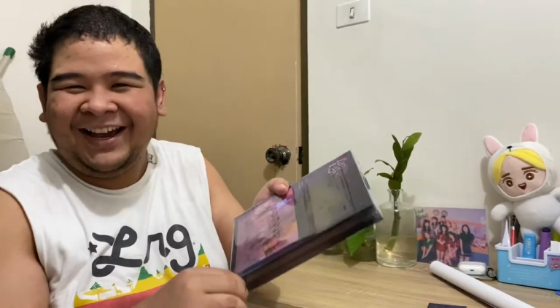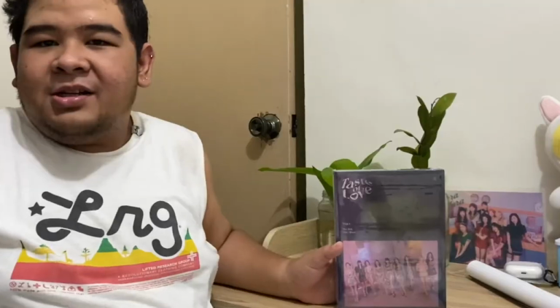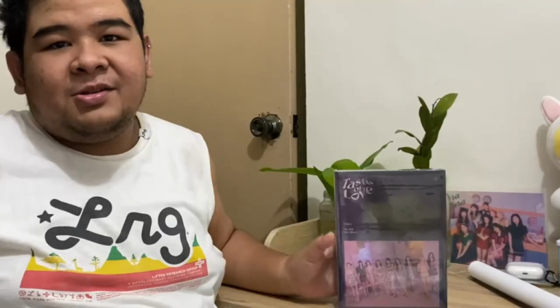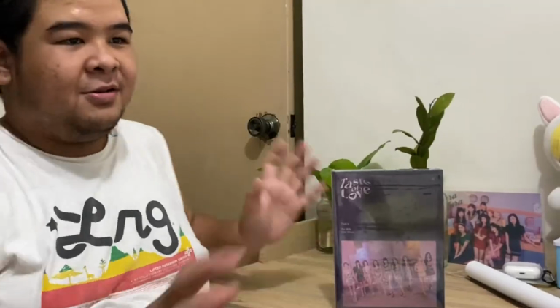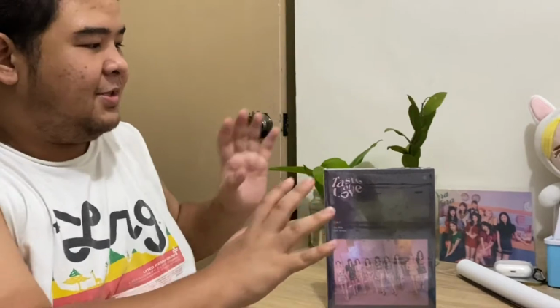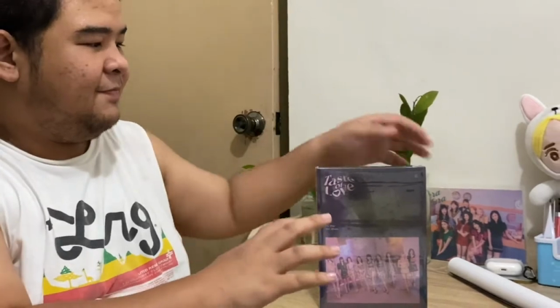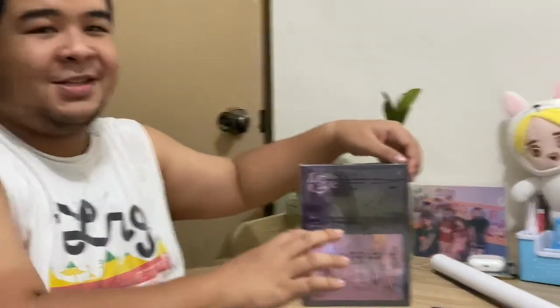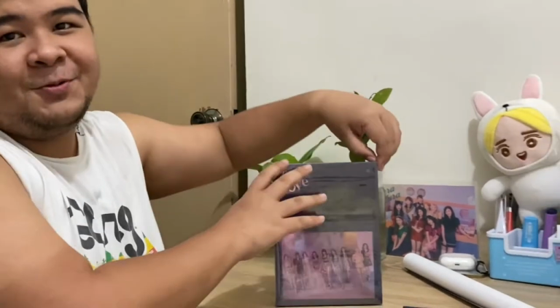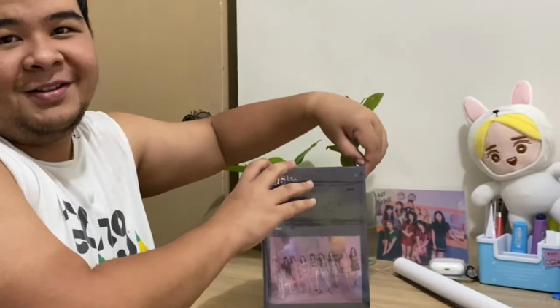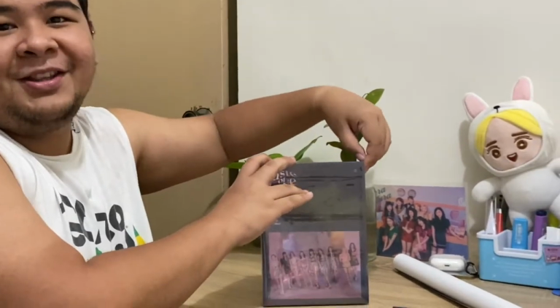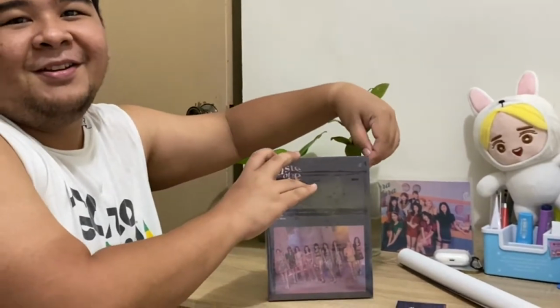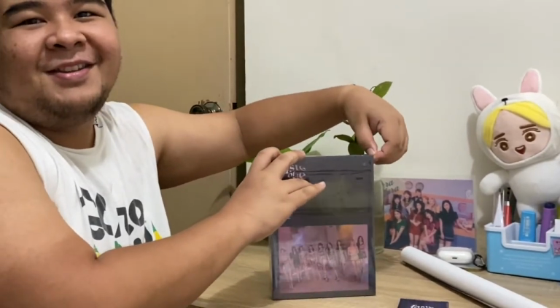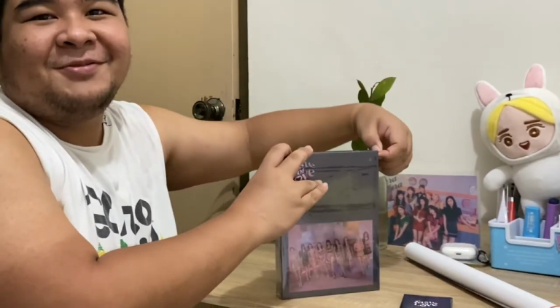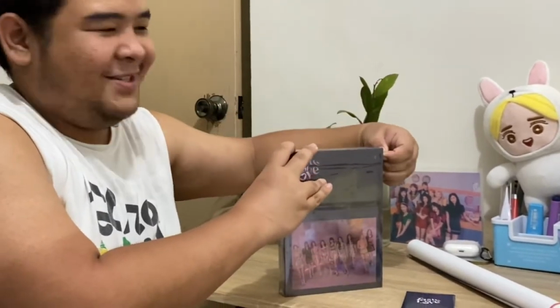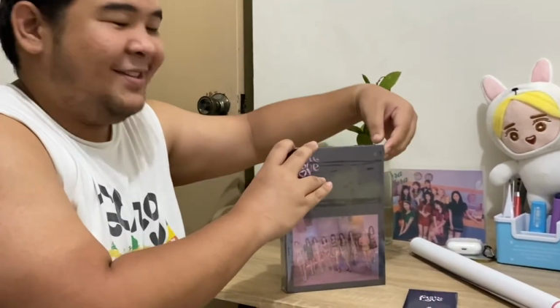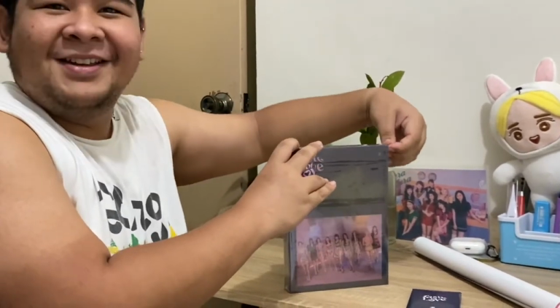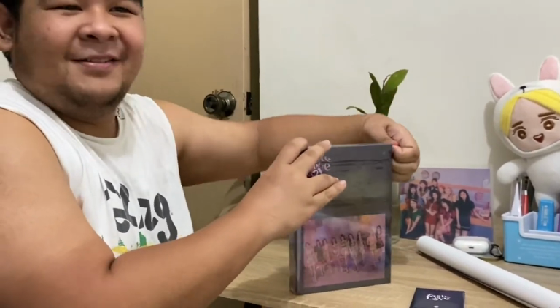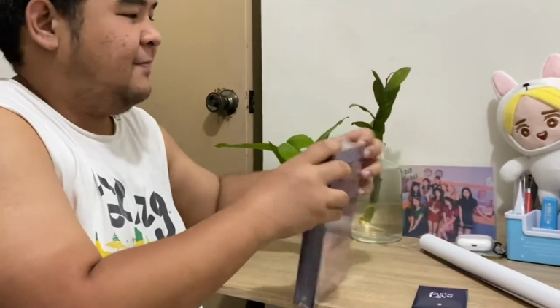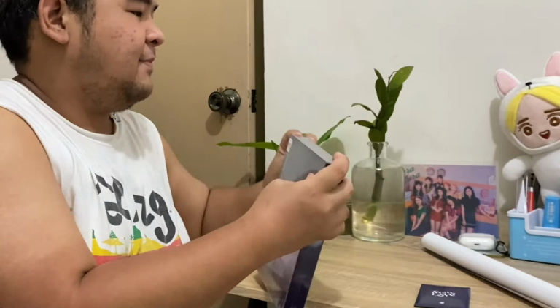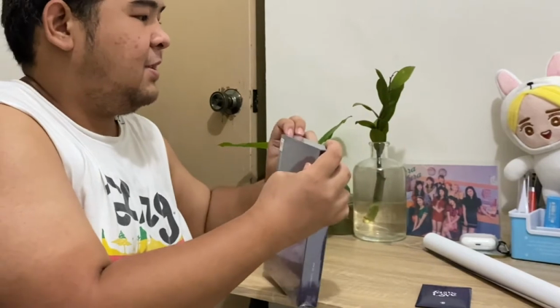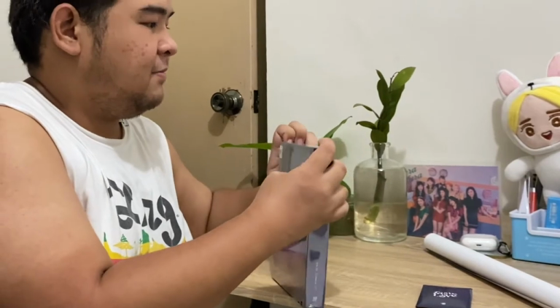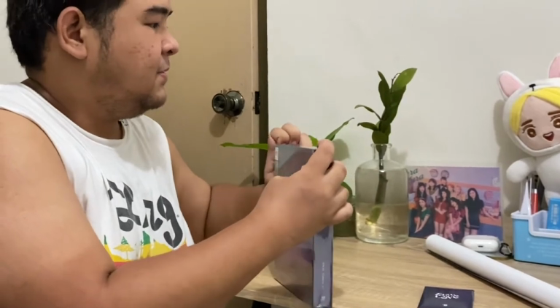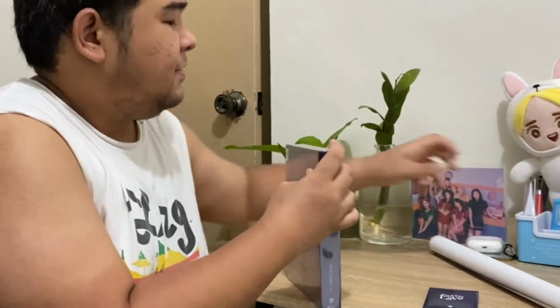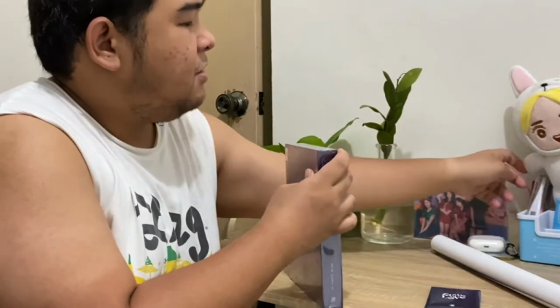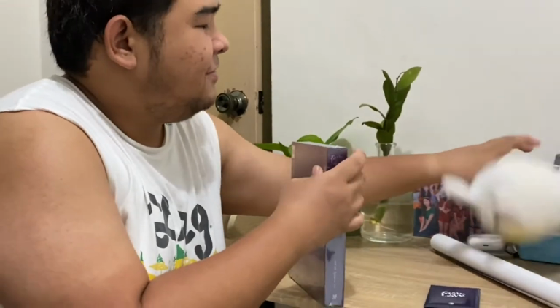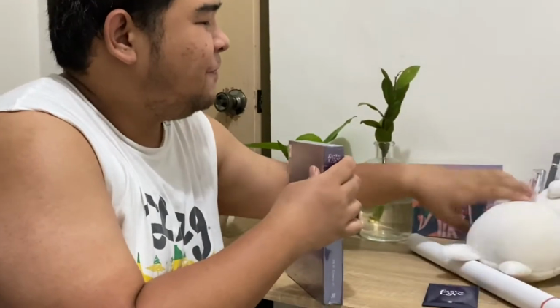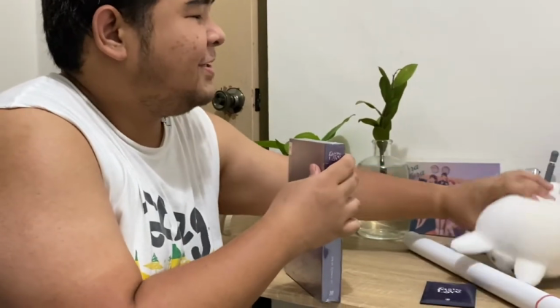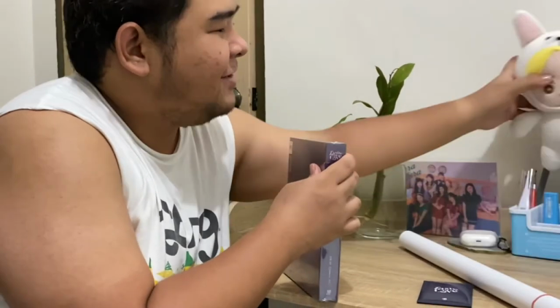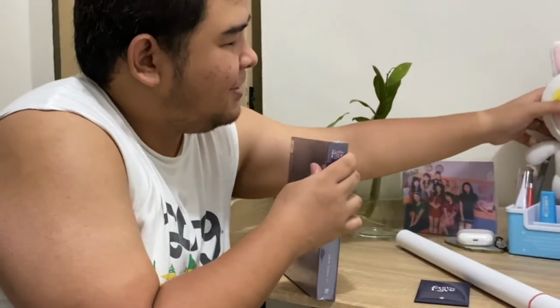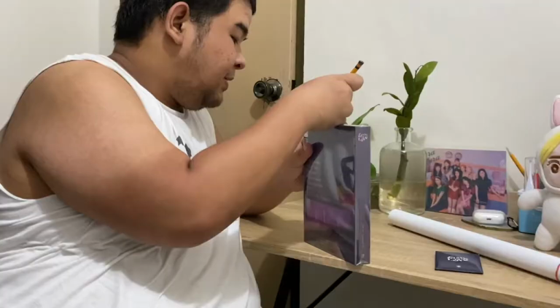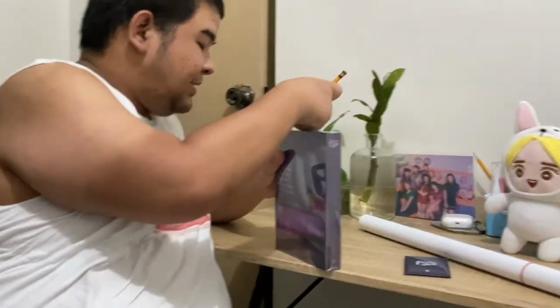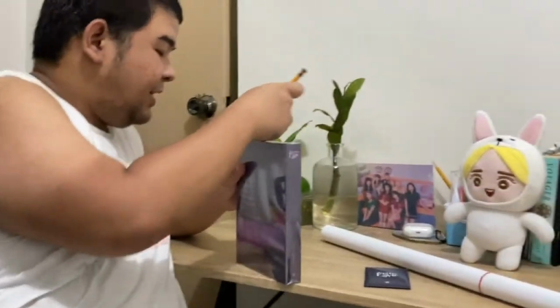I have two scissors, so I'll just cut it naturally as usual. Oops, sorry. Let's see what I get.